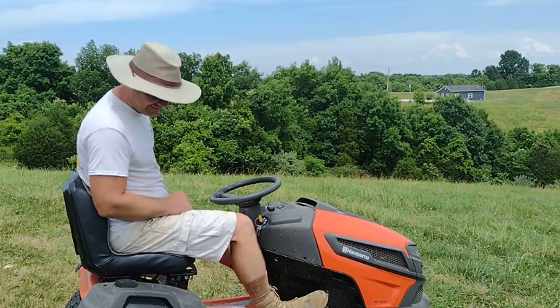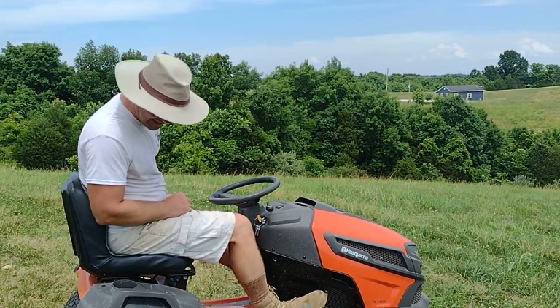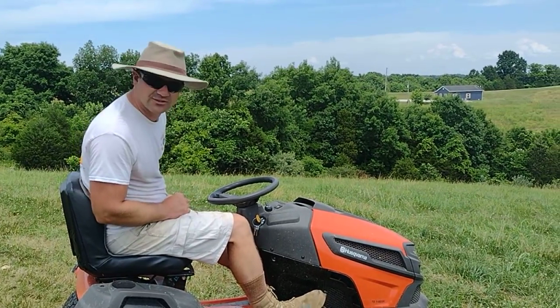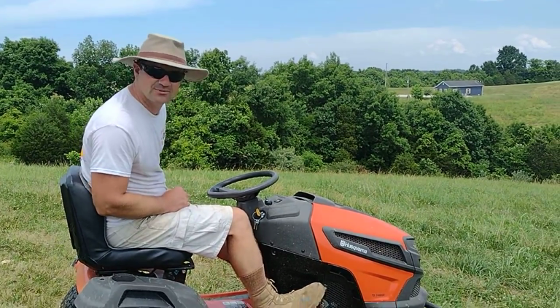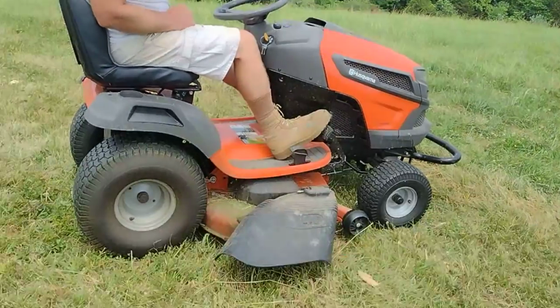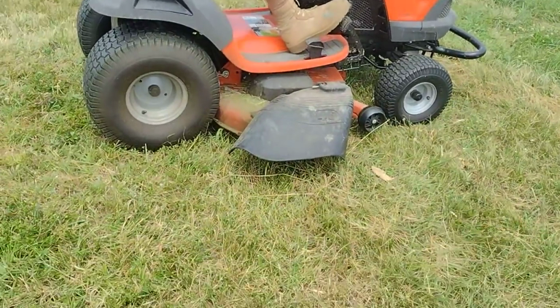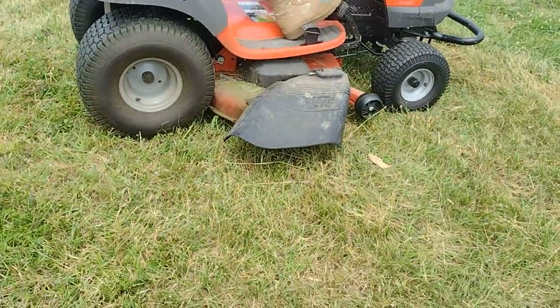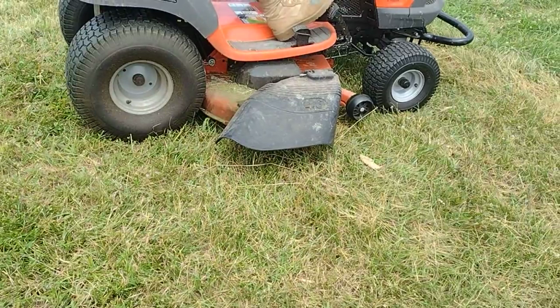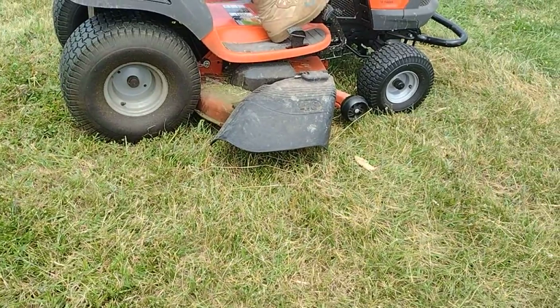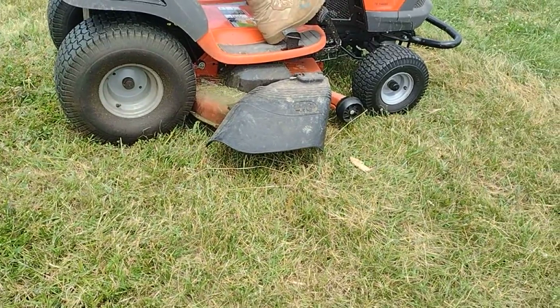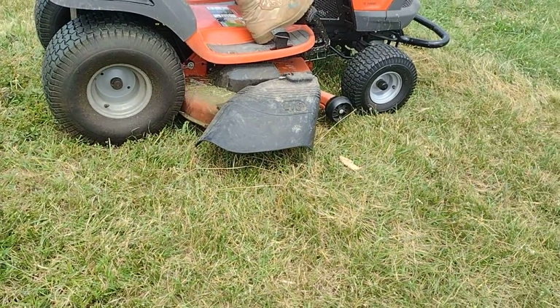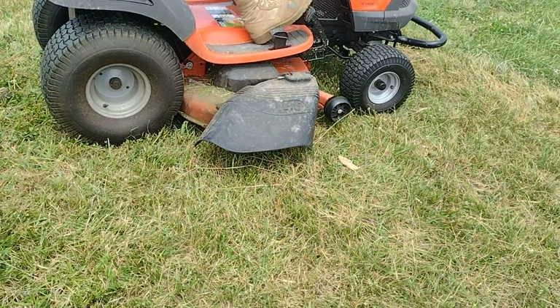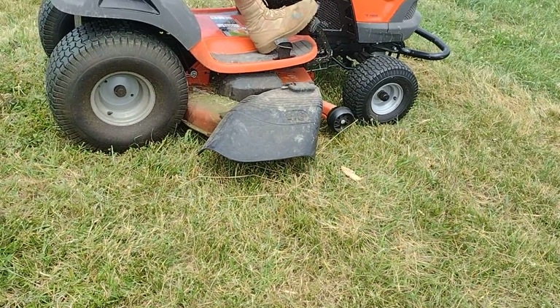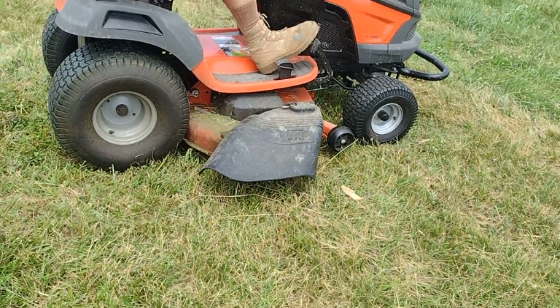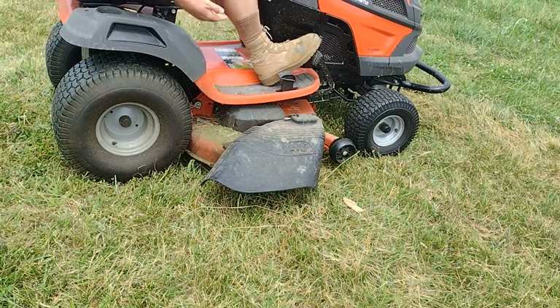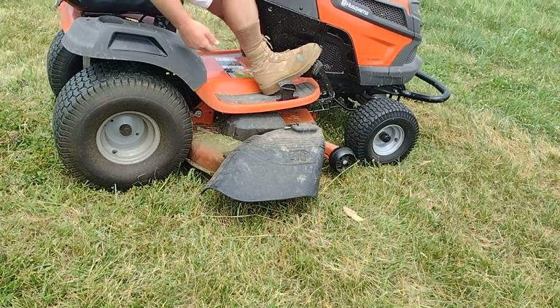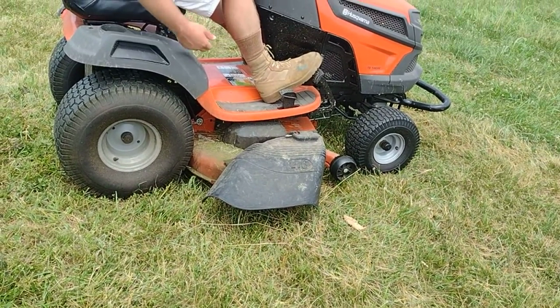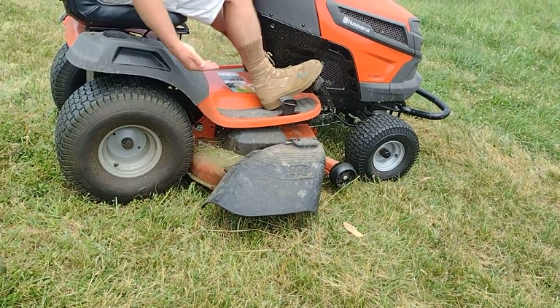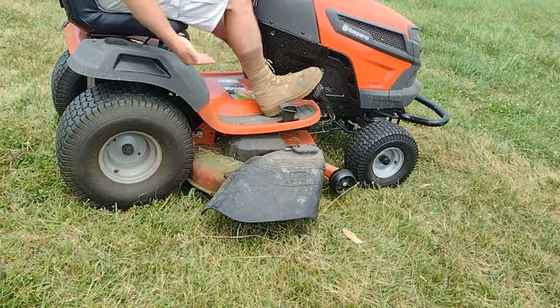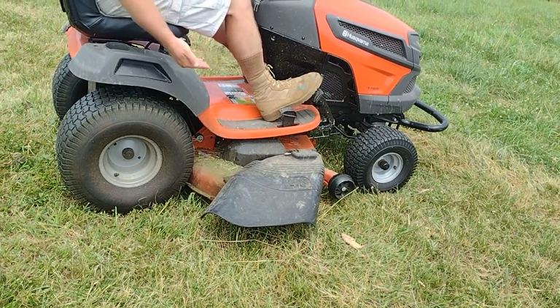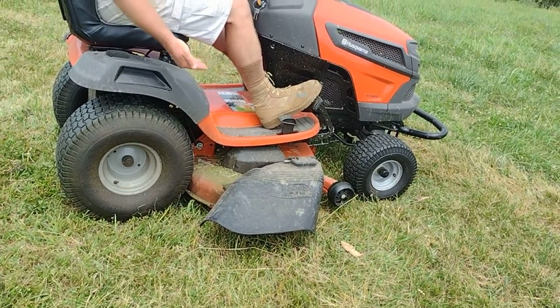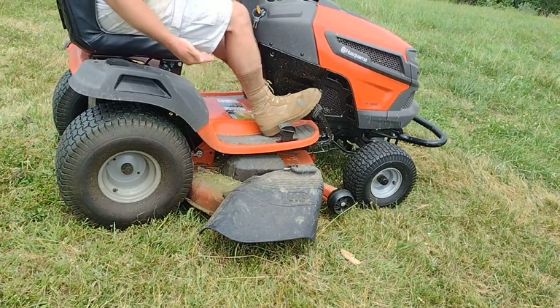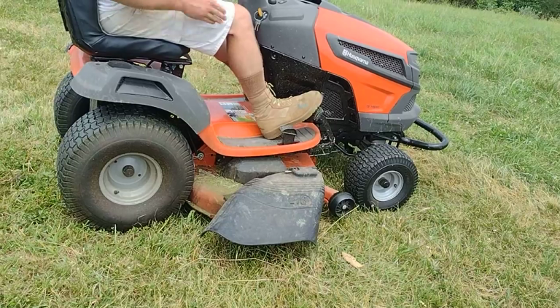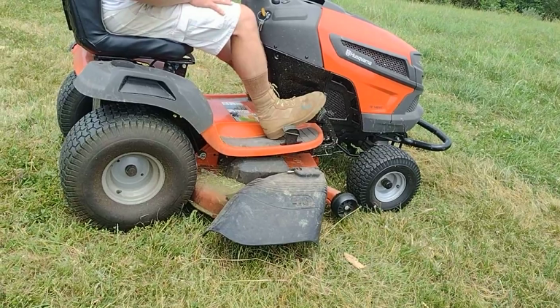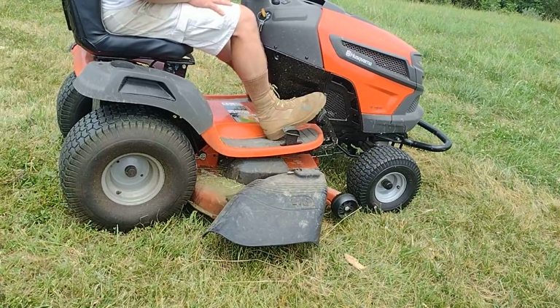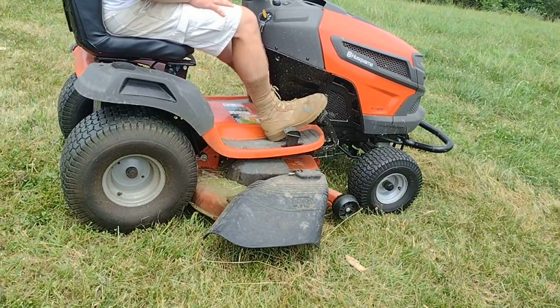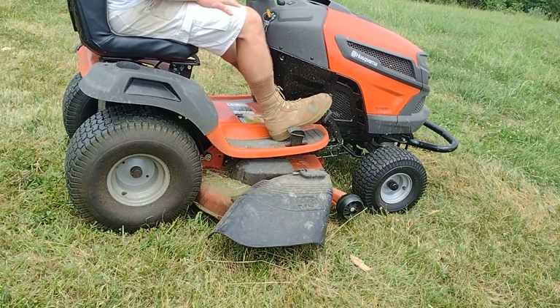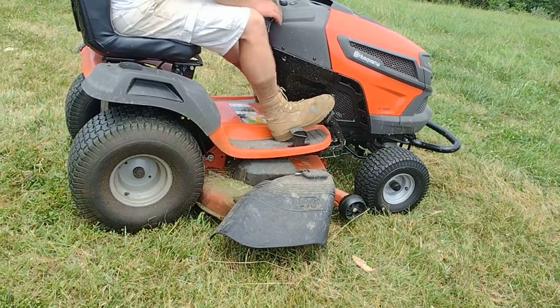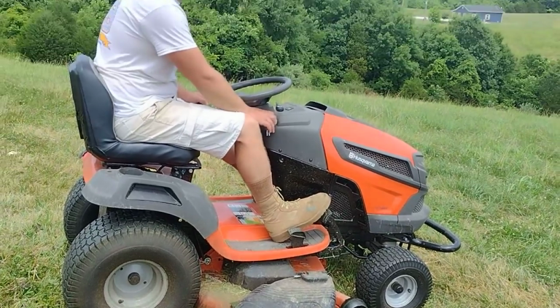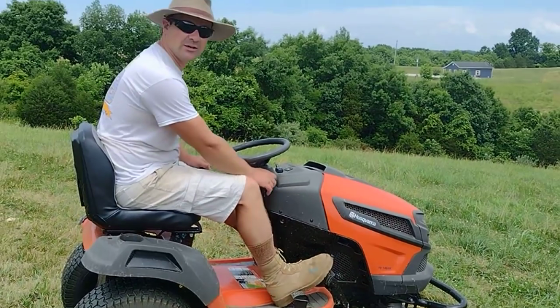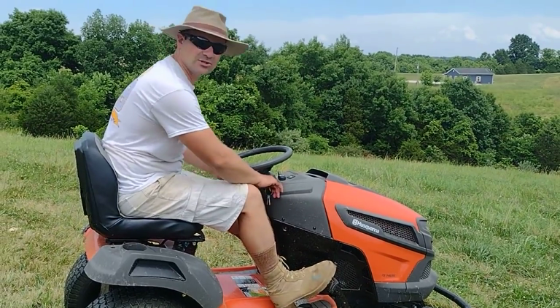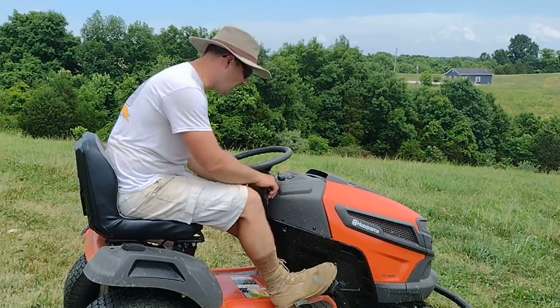That's as high as it comes up right there — three and a half inches. Seriously. You can adjust on the side, but at some point there's not much give before it hits the bottom of the frame anyway. All right, I'm talking too much. Let's mow.